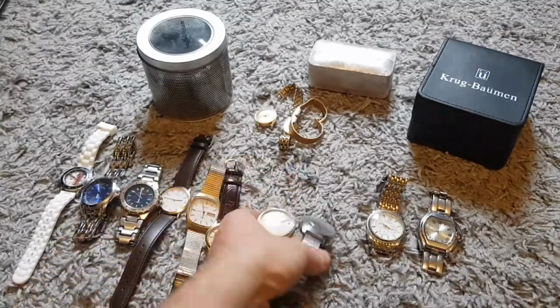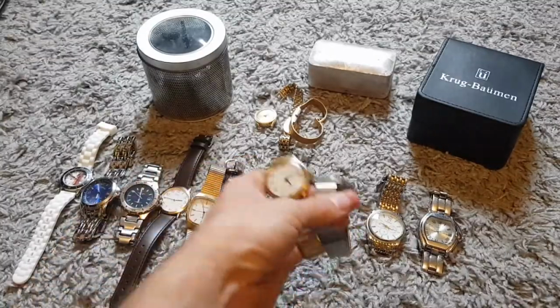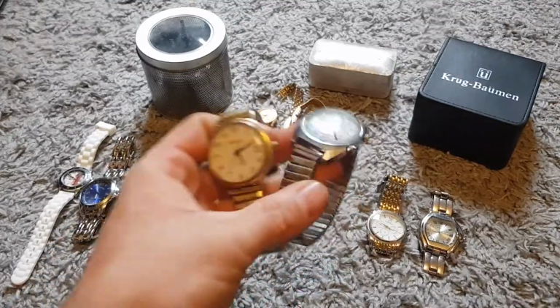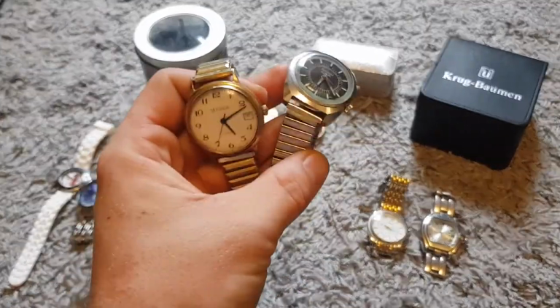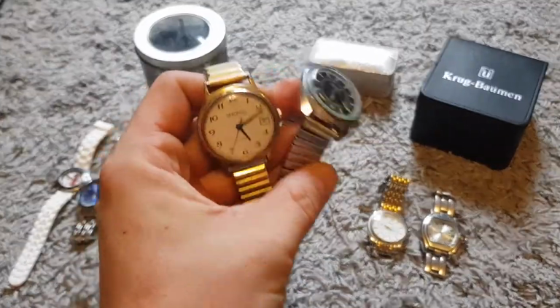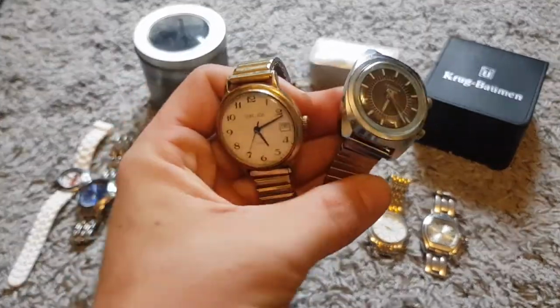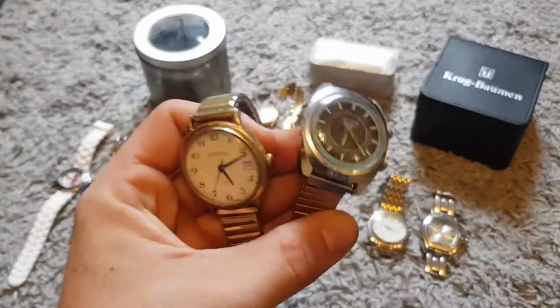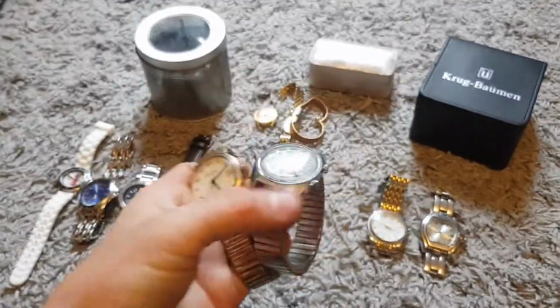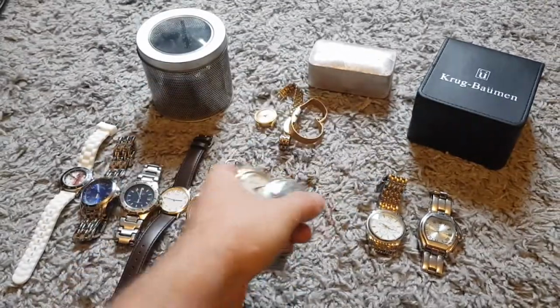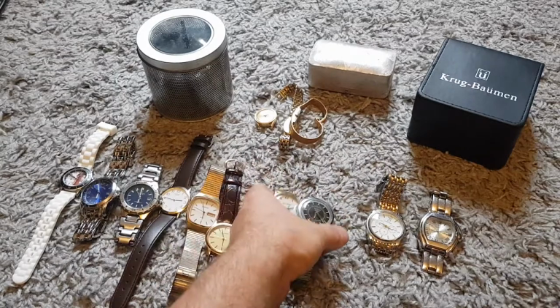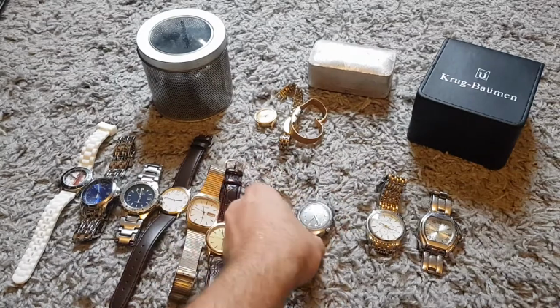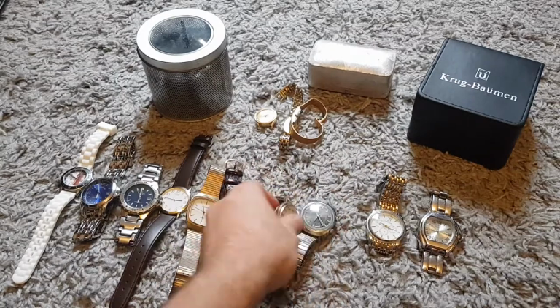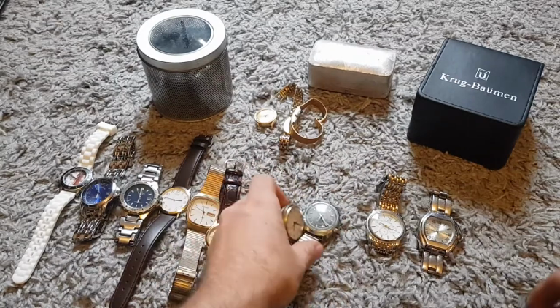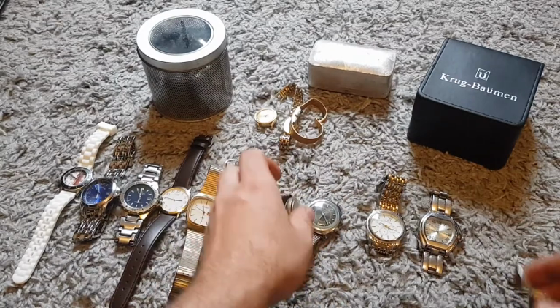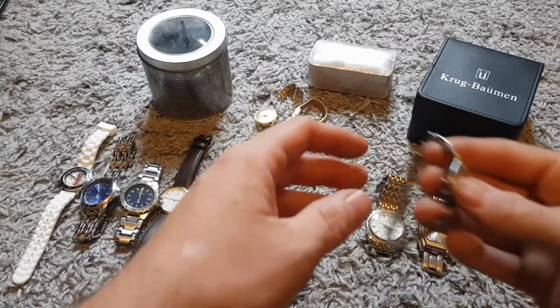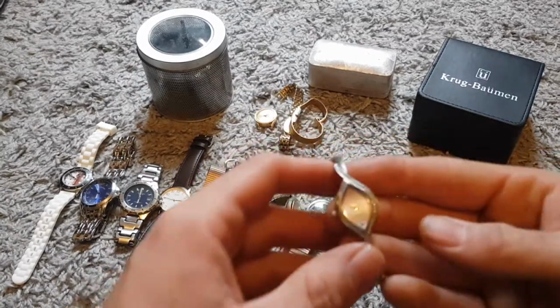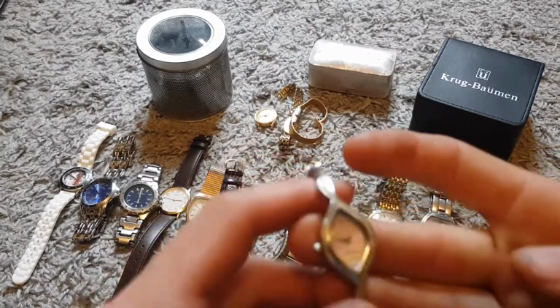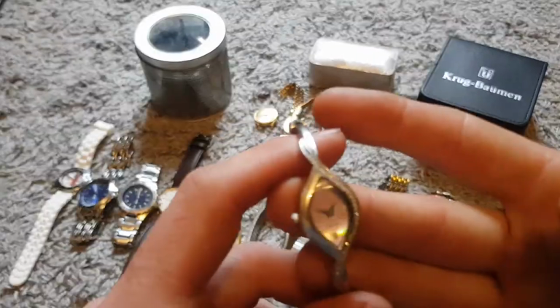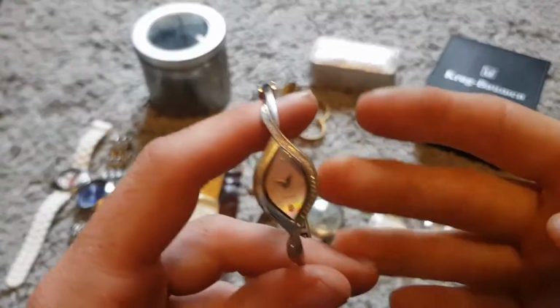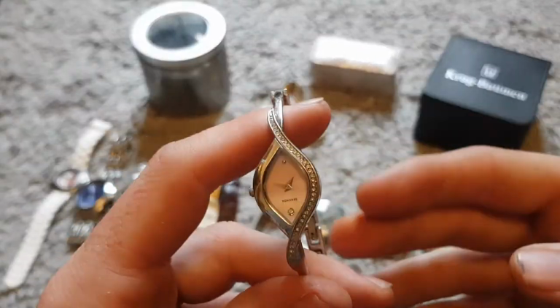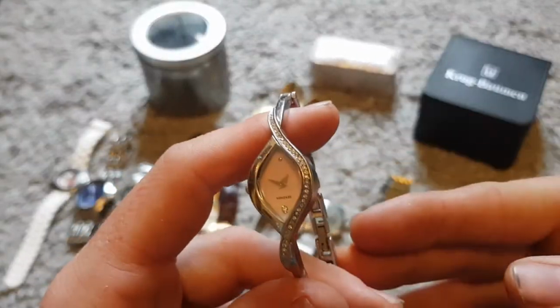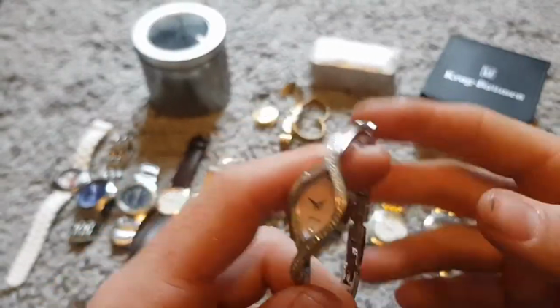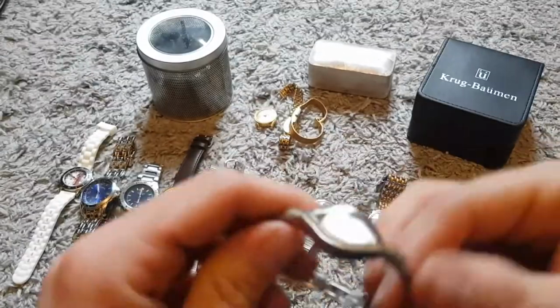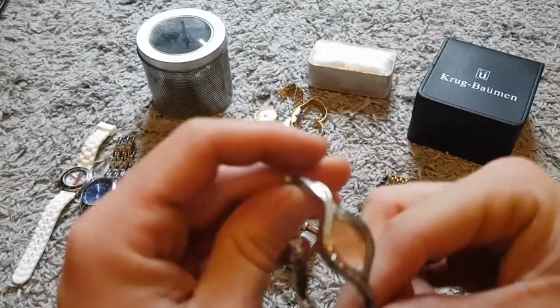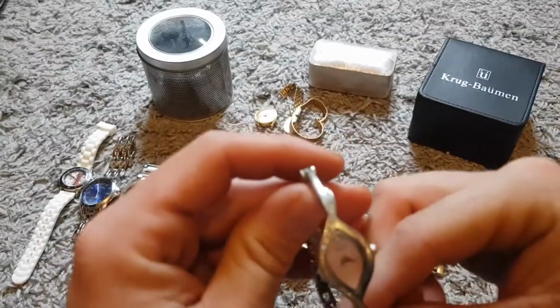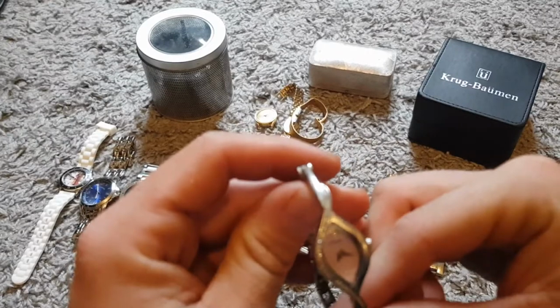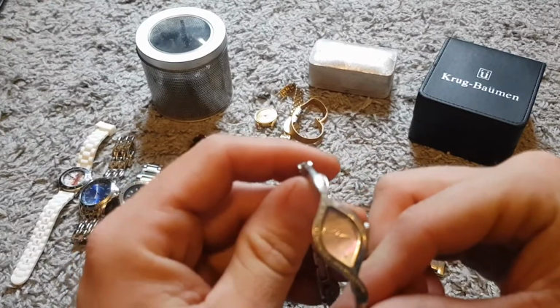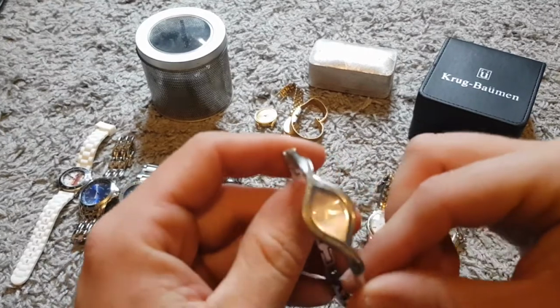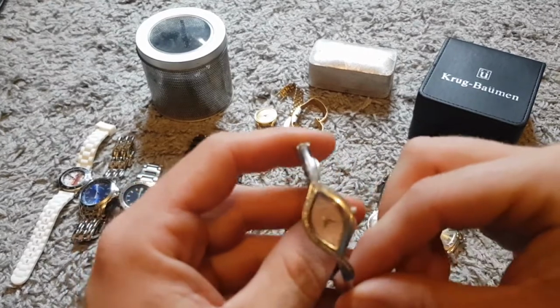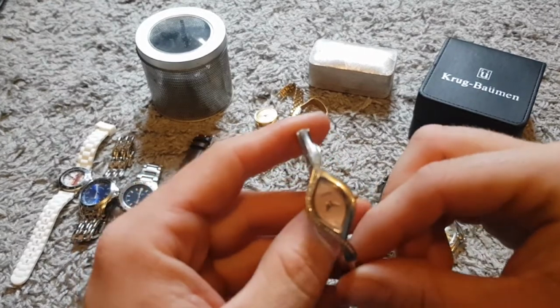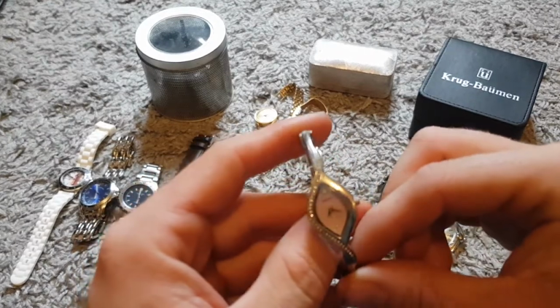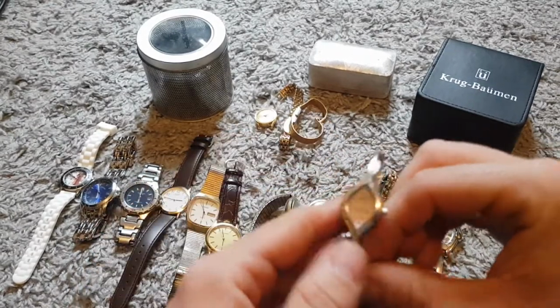I paid one pound fifty each for those, so not too bad. There's also a little fifty-pence one here — probably needs a new battery. I need to have a look at it but that'll probably sell for a couple of quid online.